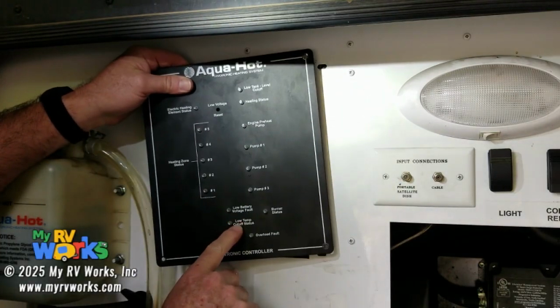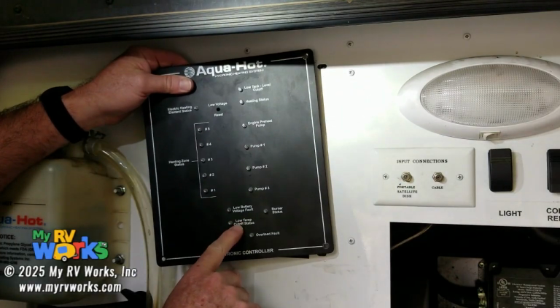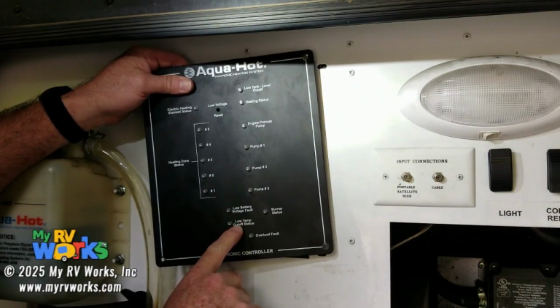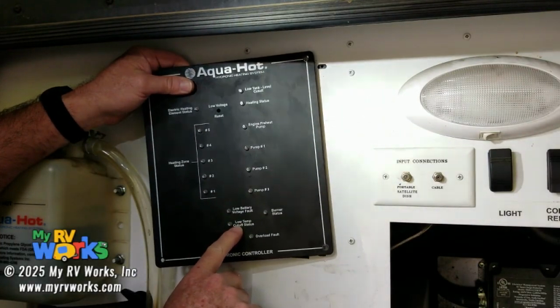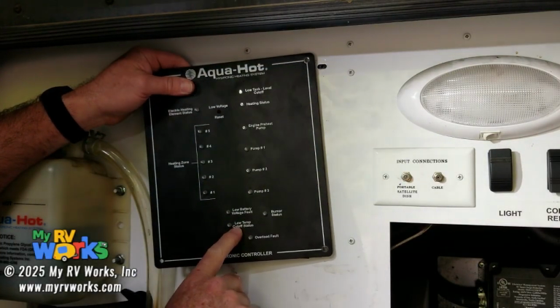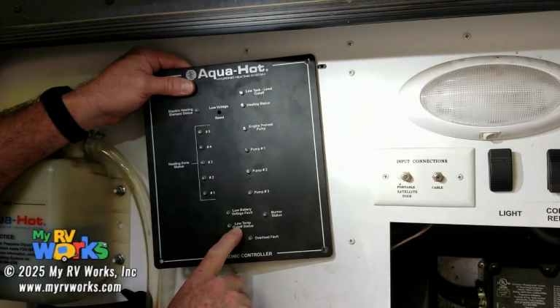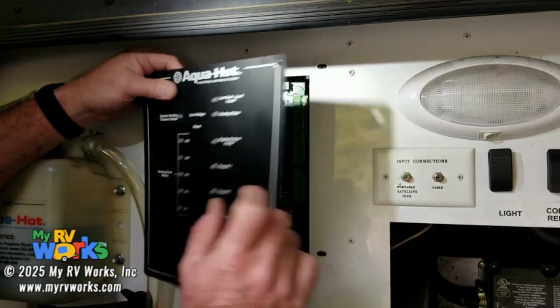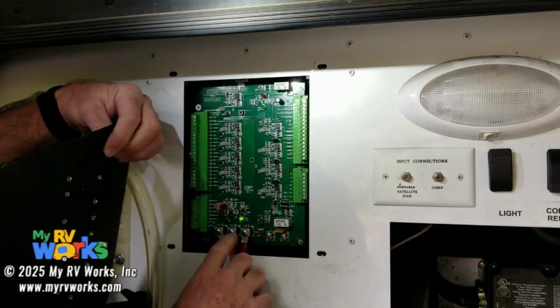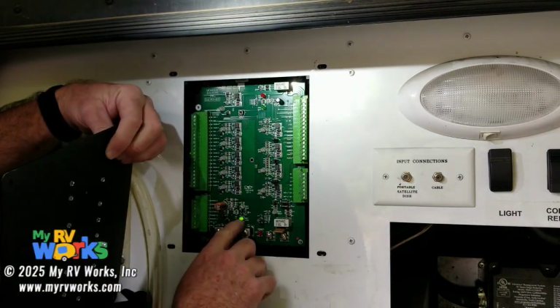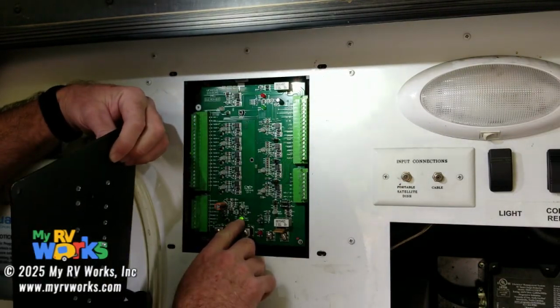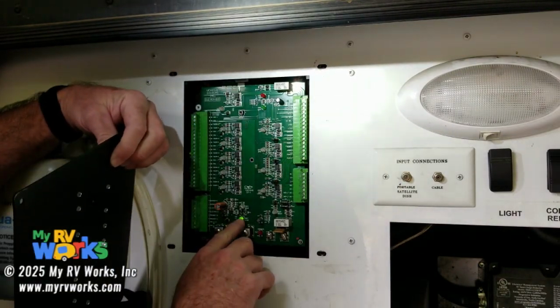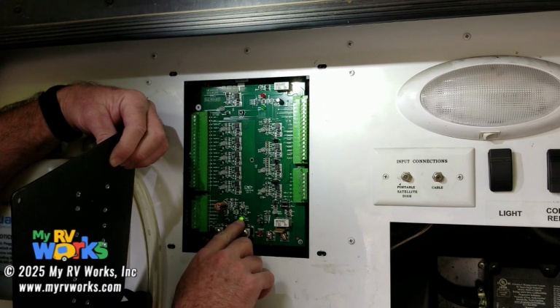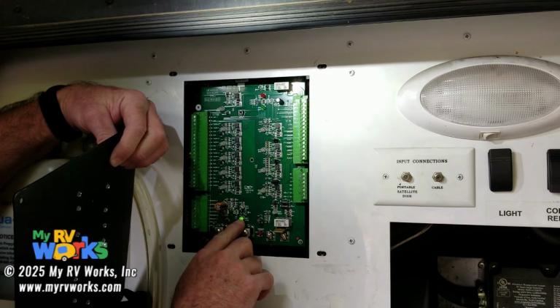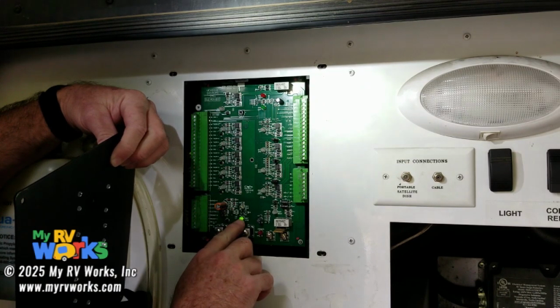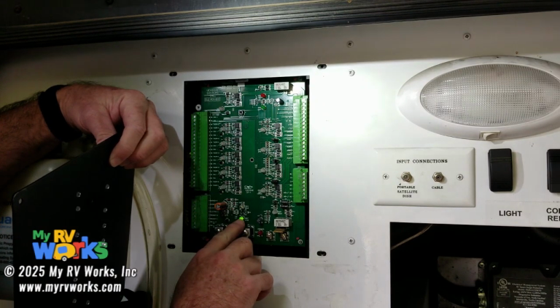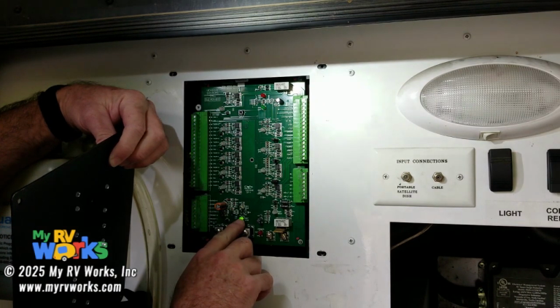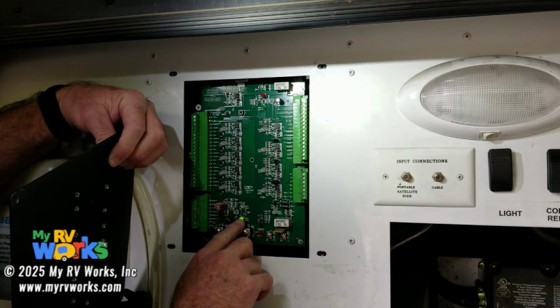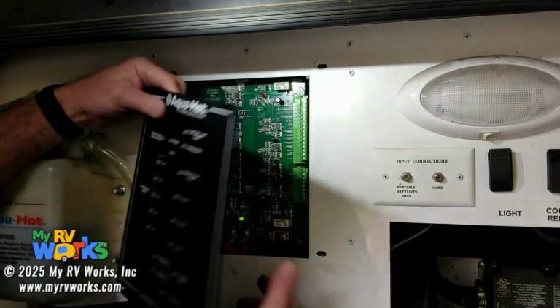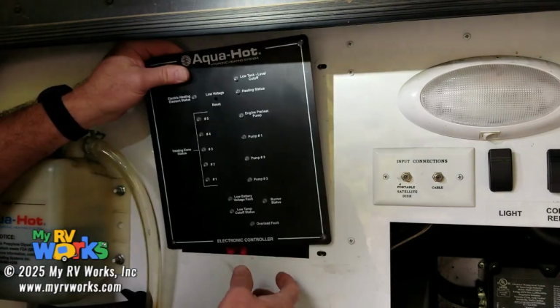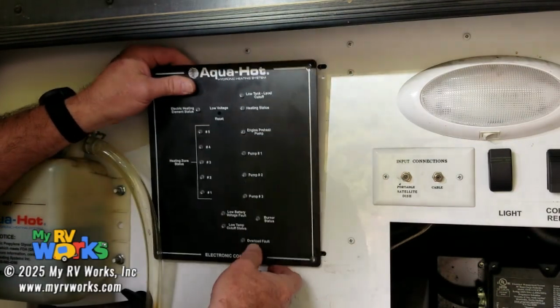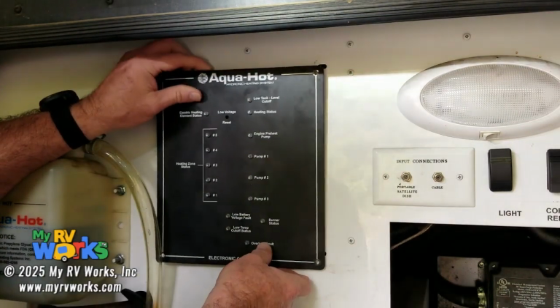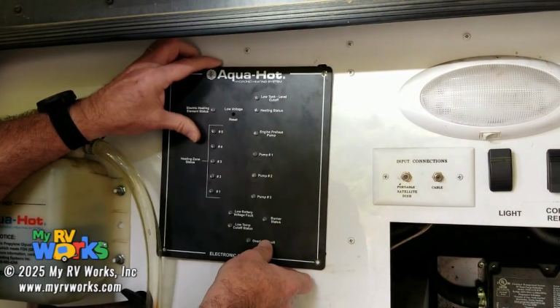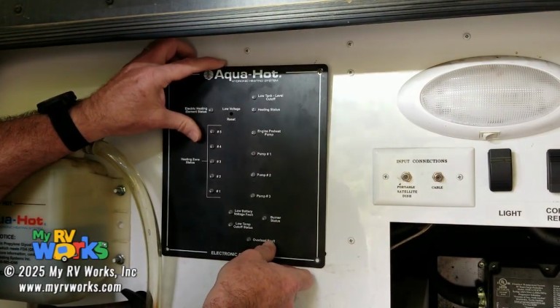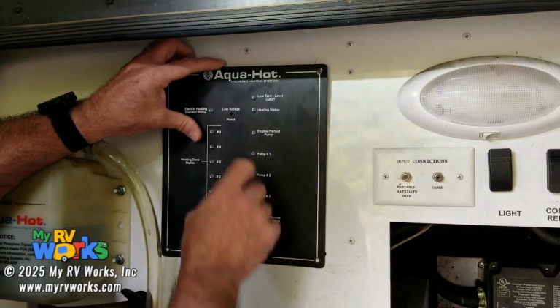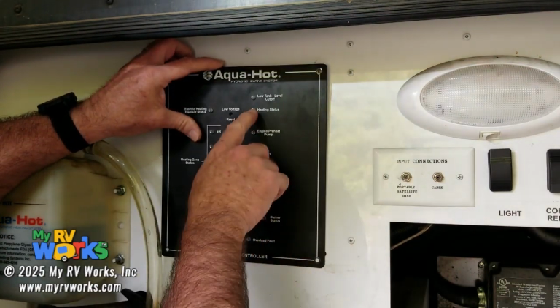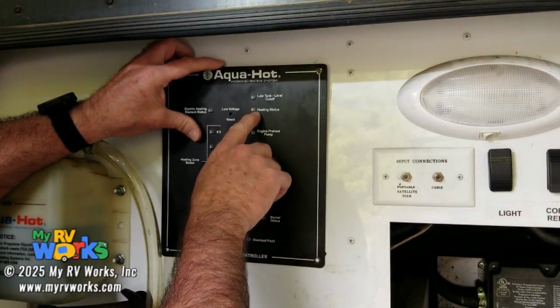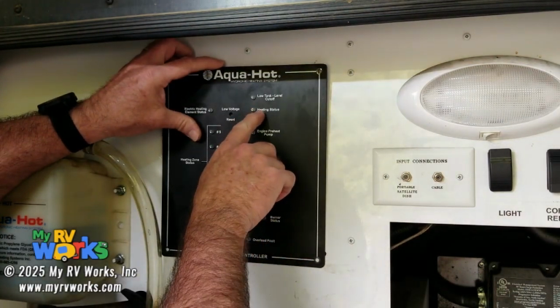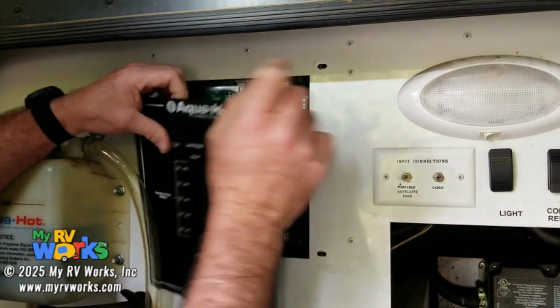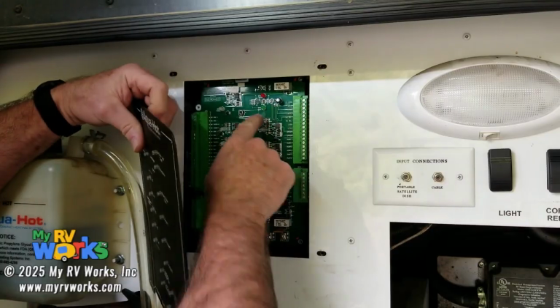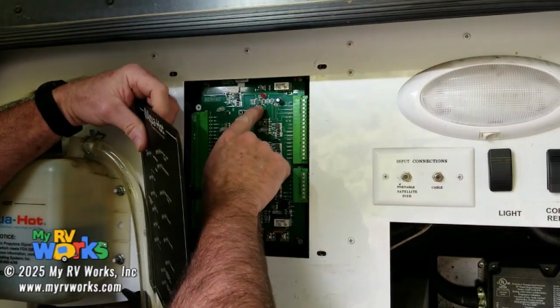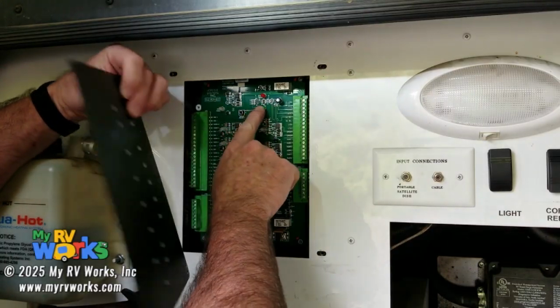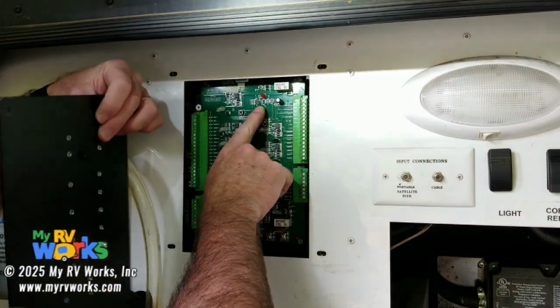Did you get that out of 'low temperature cutoff status'? I don't. Basically, what this is saying is there's no hot water running through the system. The Aquahot is off right now, but if it was on, then this green light would be on.